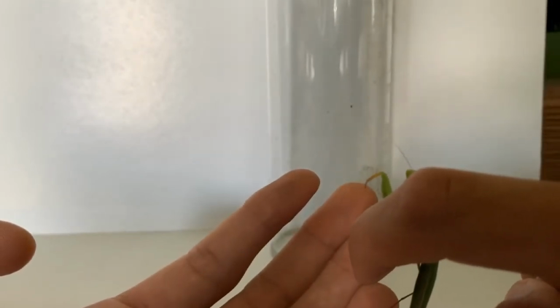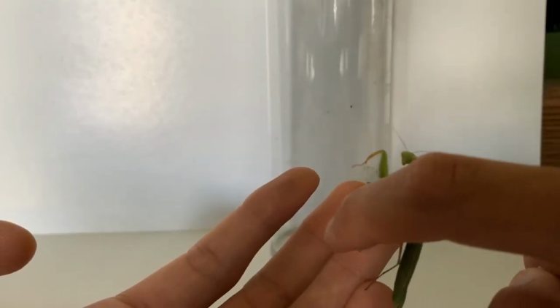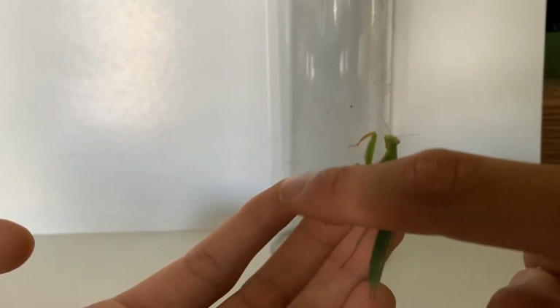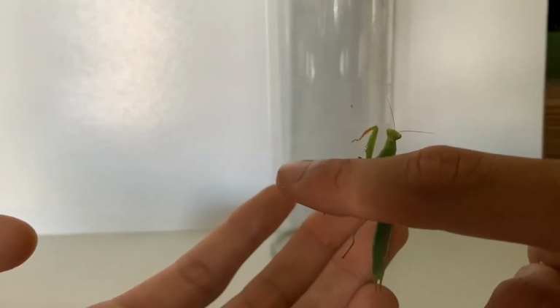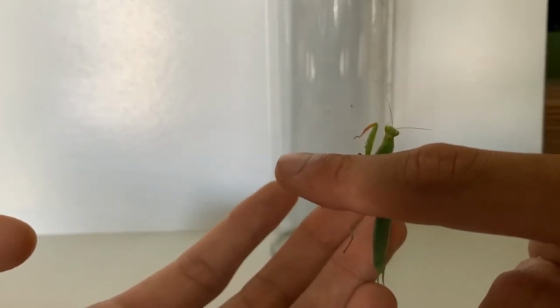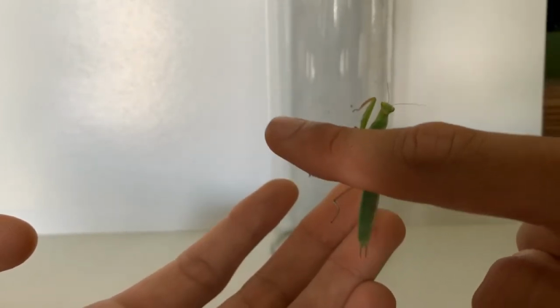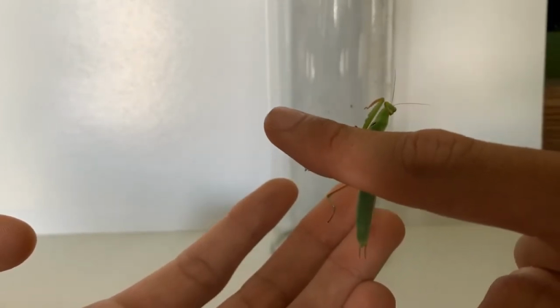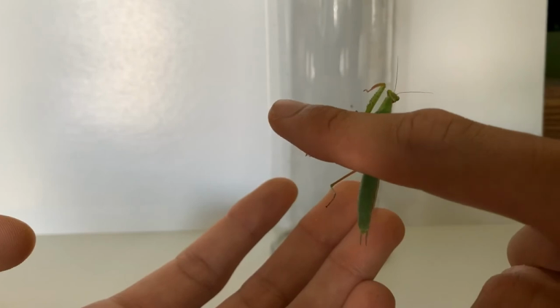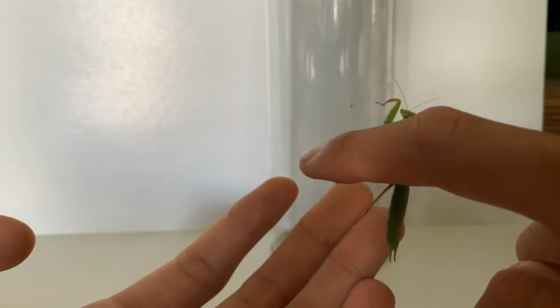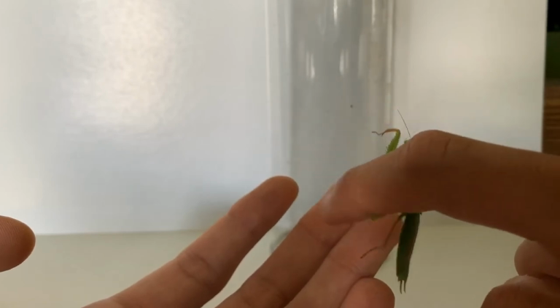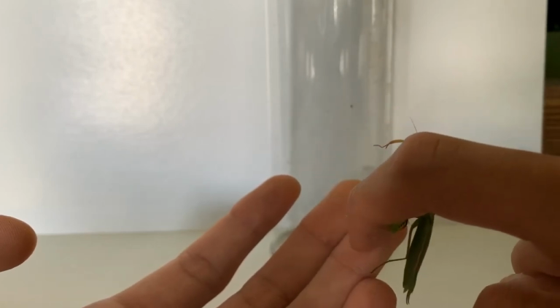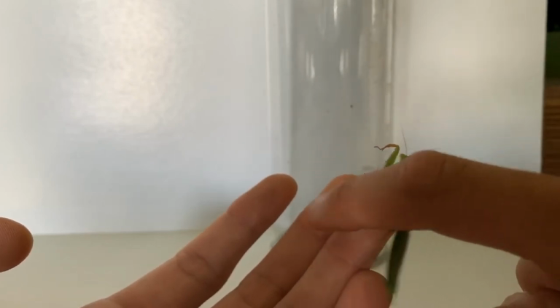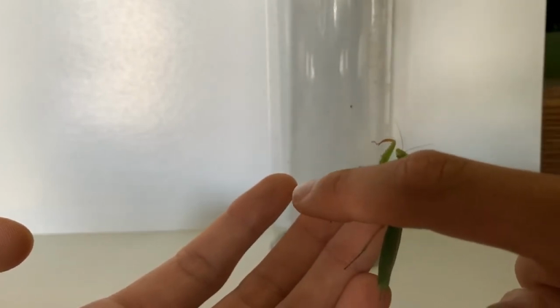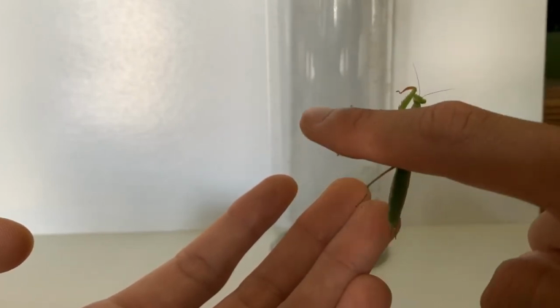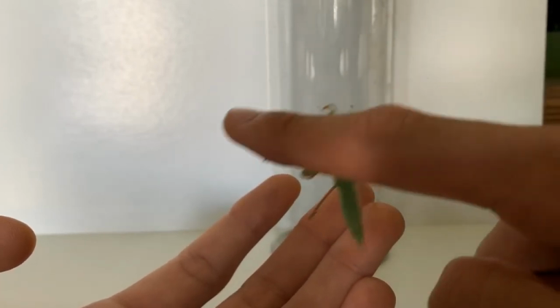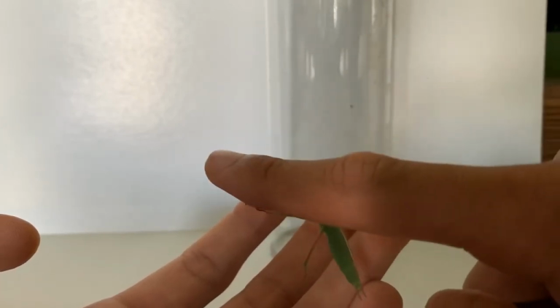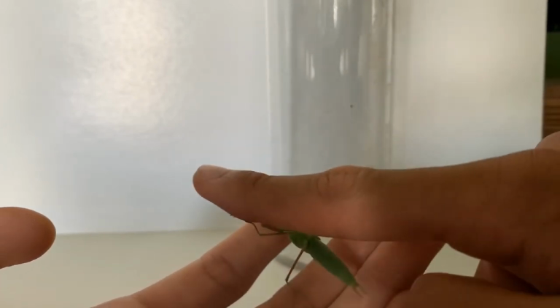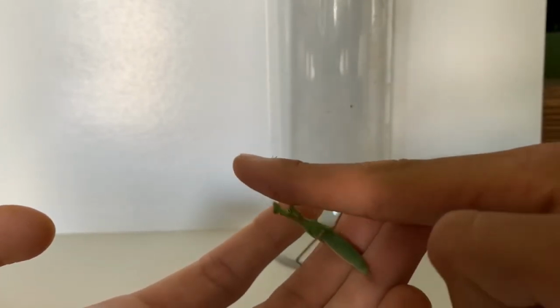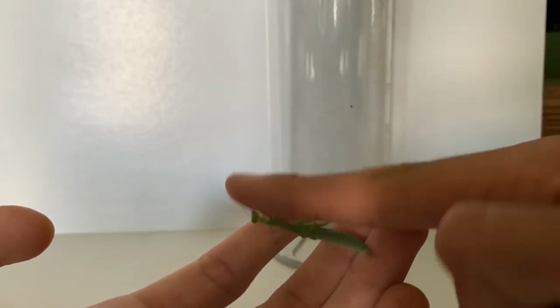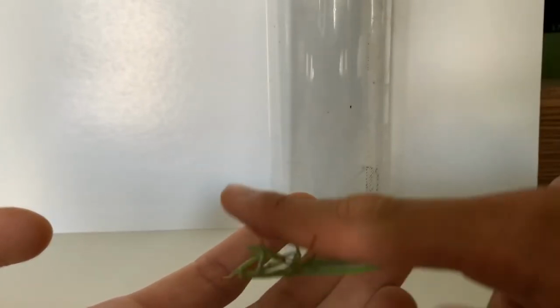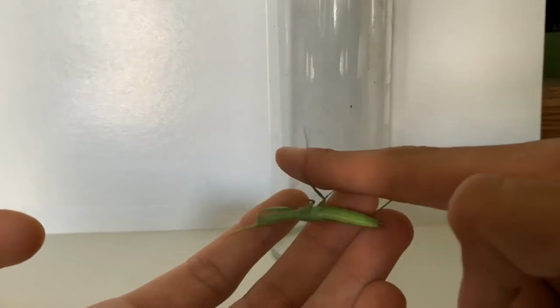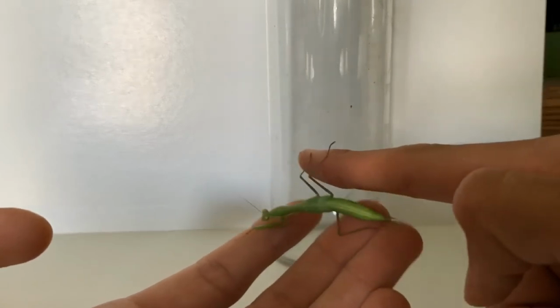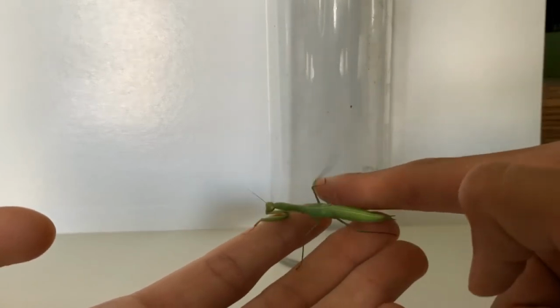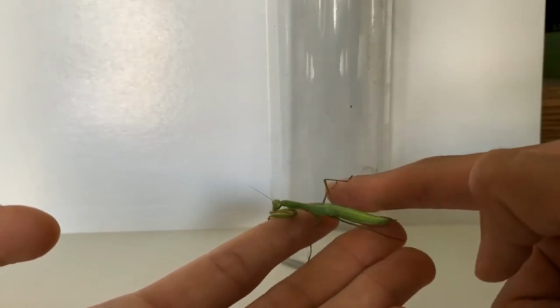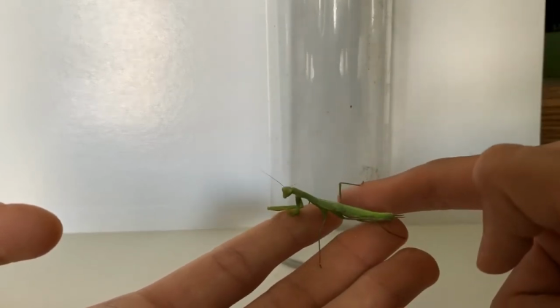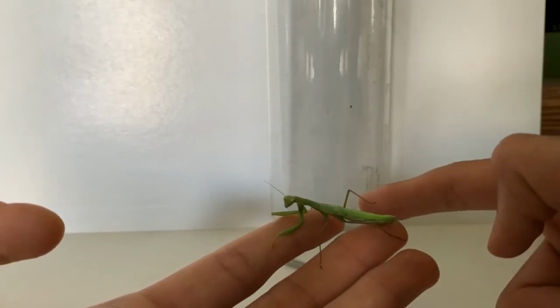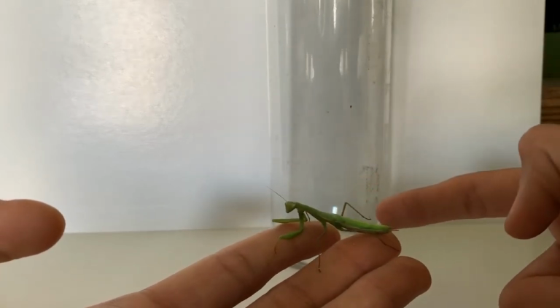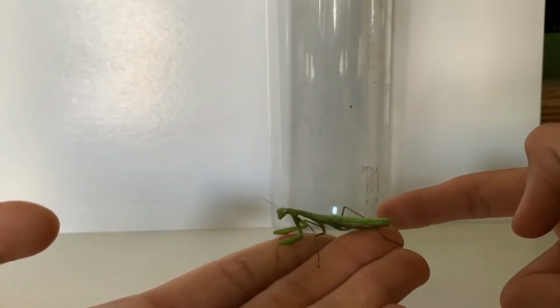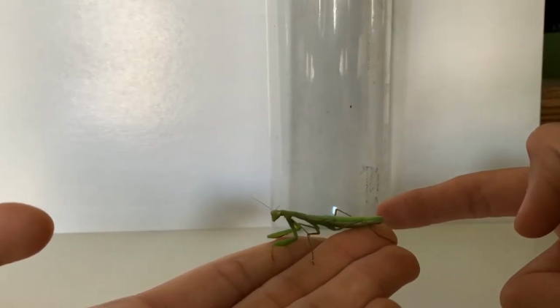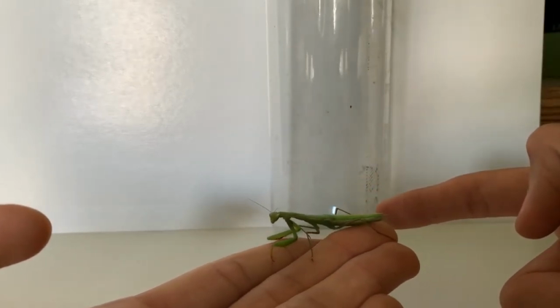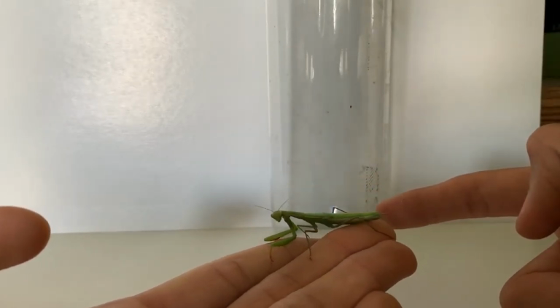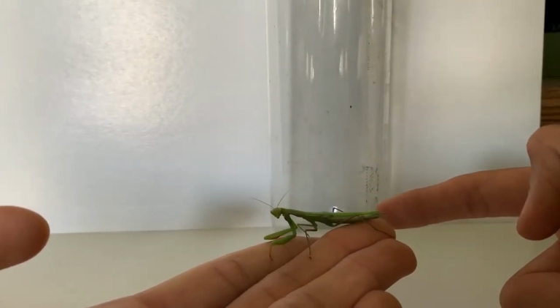I'm going to go release this guy now and let it do whatever it was trying to do. I actually found it right outside of my house, so I got really lucky with that, but I've been looking non-stop for a while now.